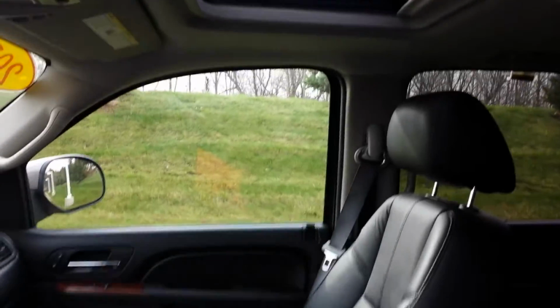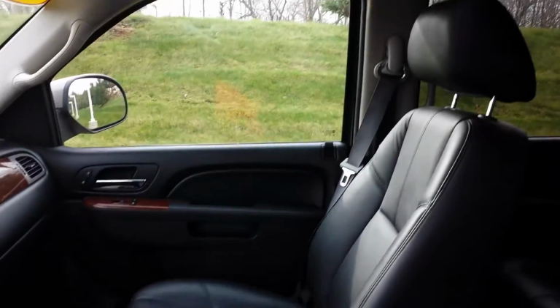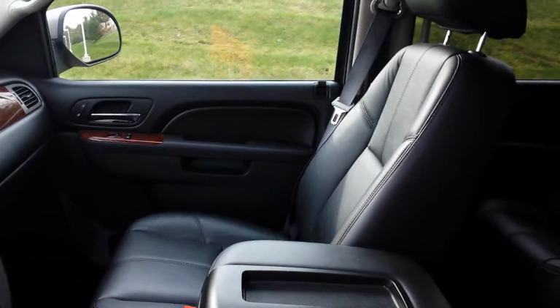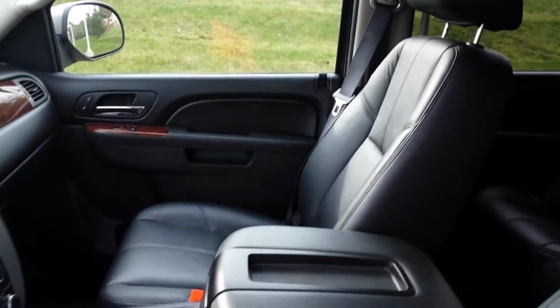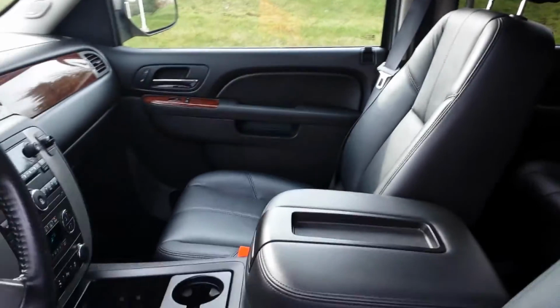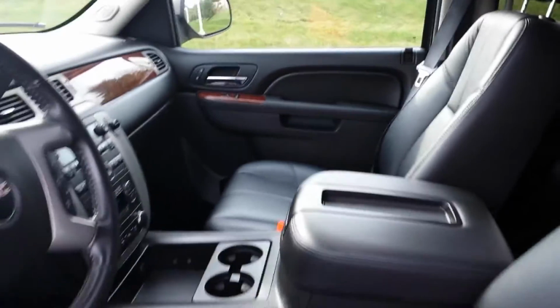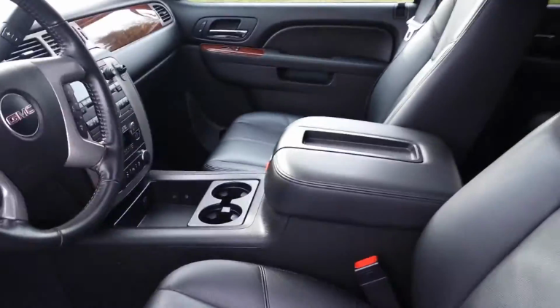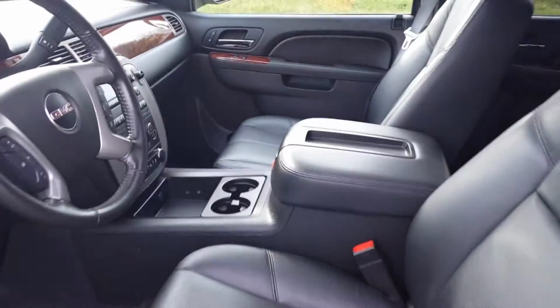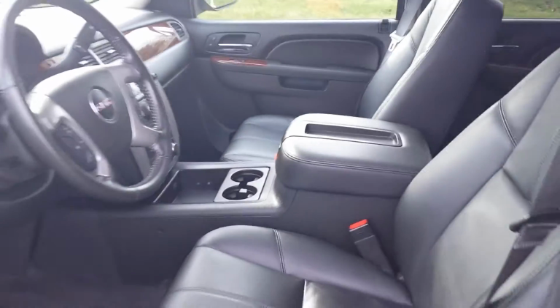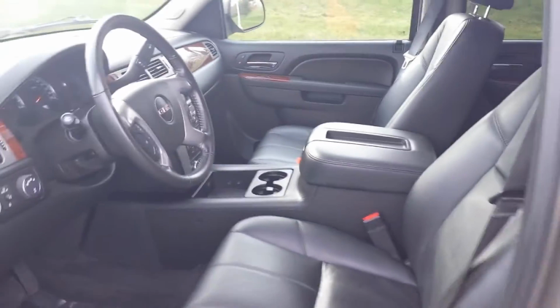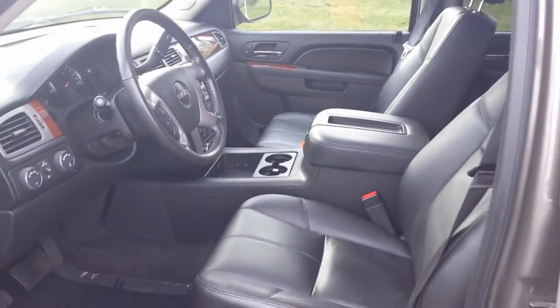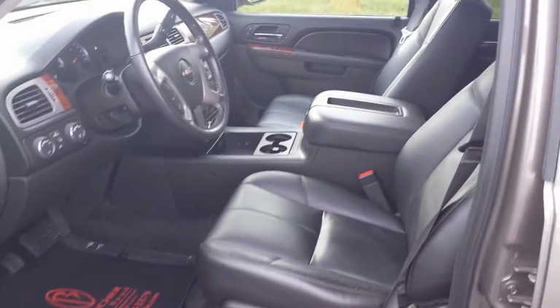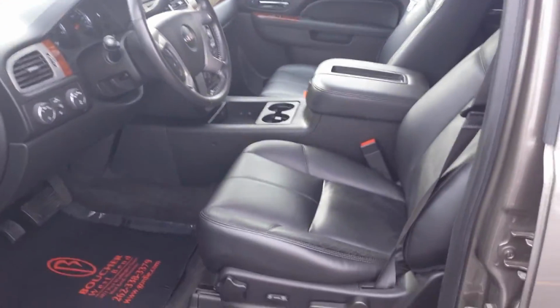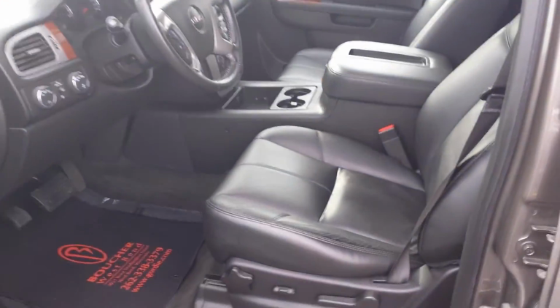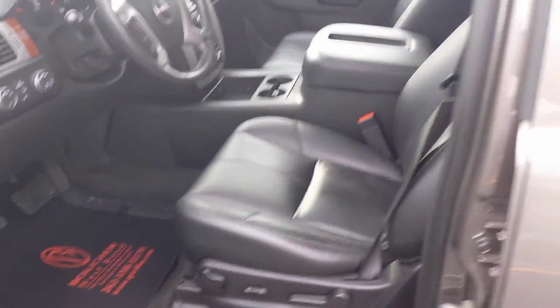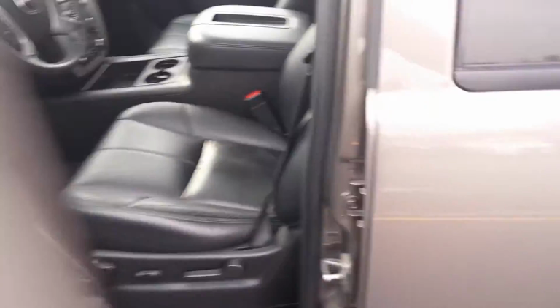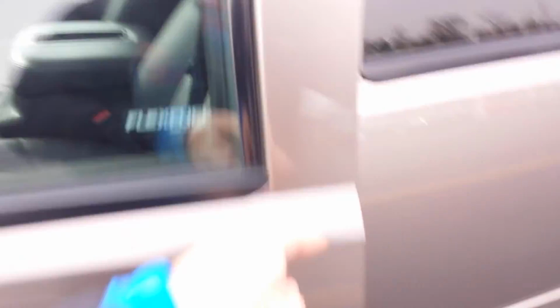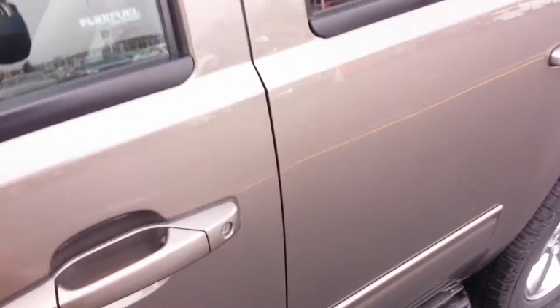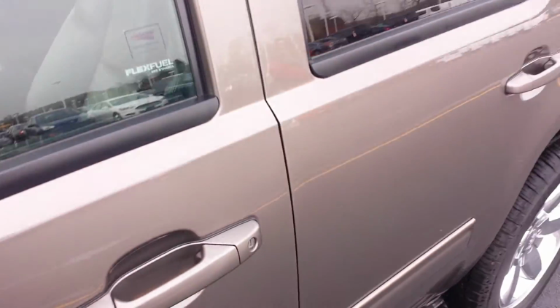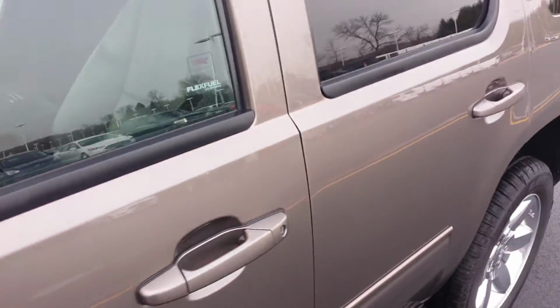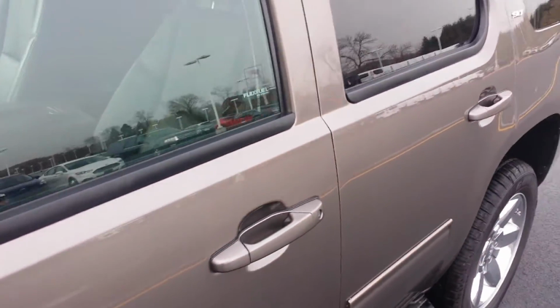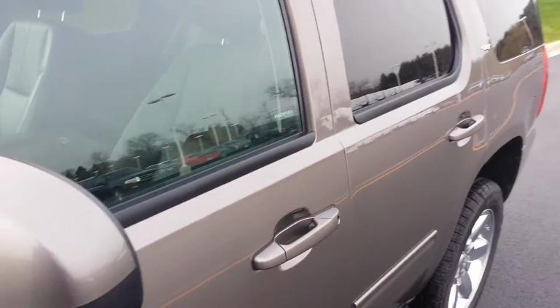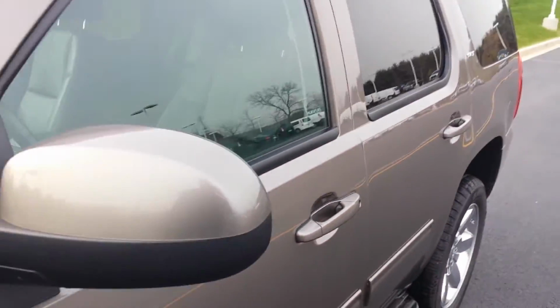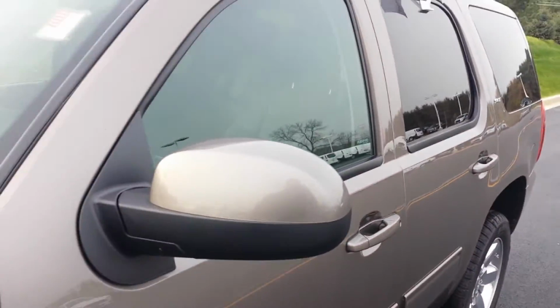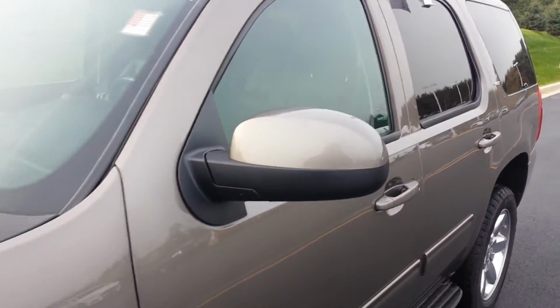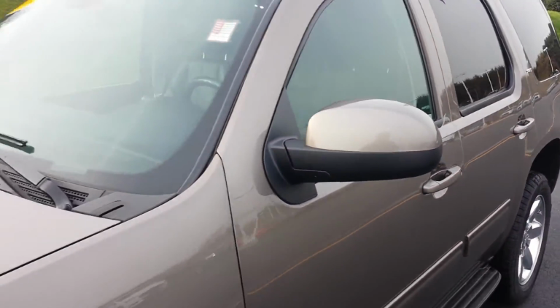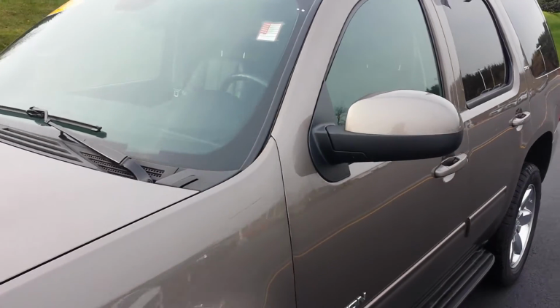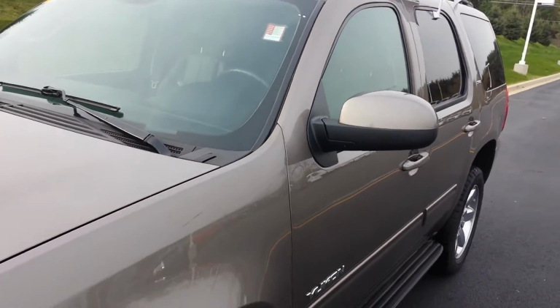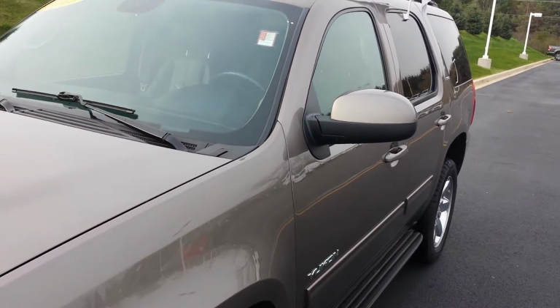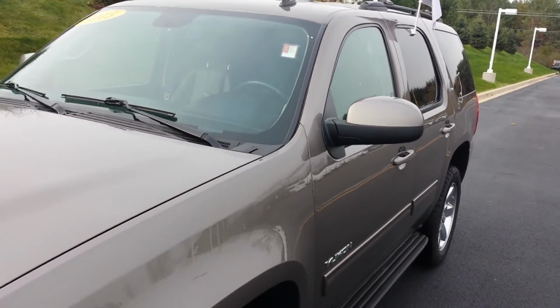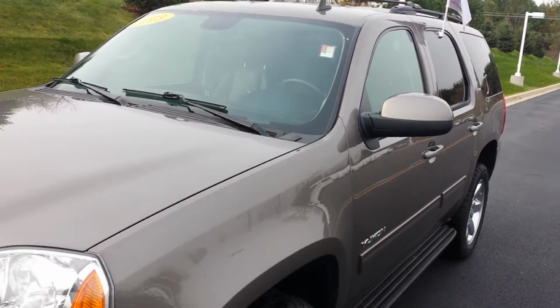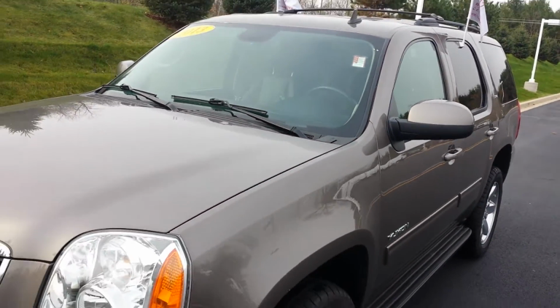So all in all a really nice Yukon. Hope you enjoyed this video. Give us a call and let us know what you're thinking. Thanks for watching.